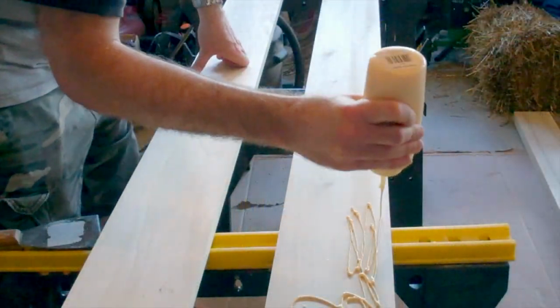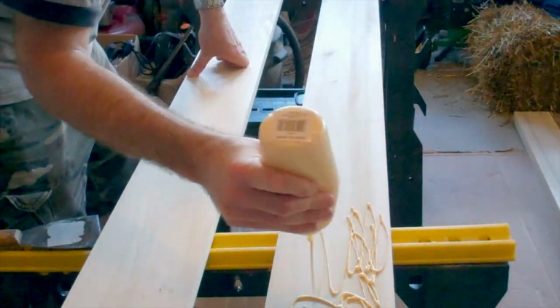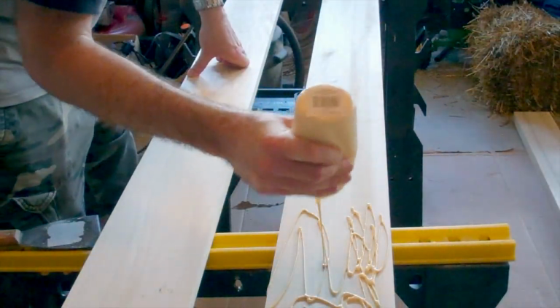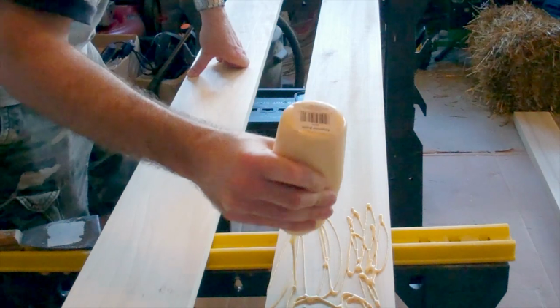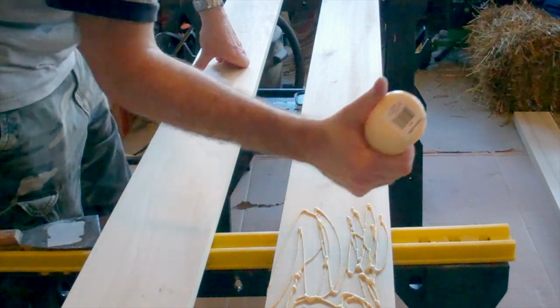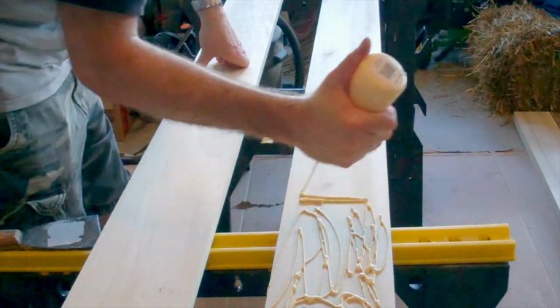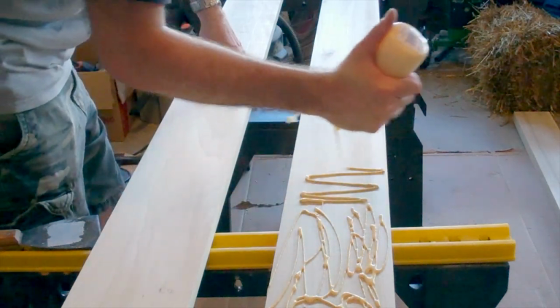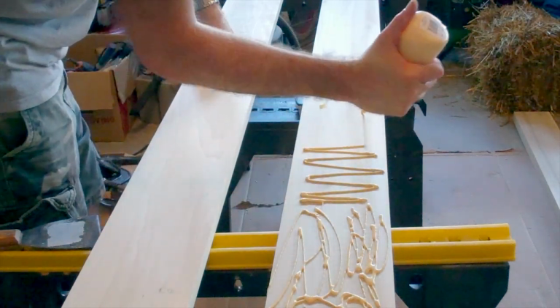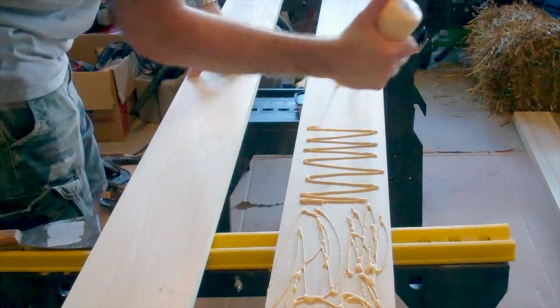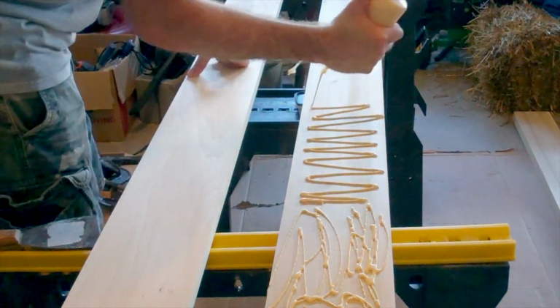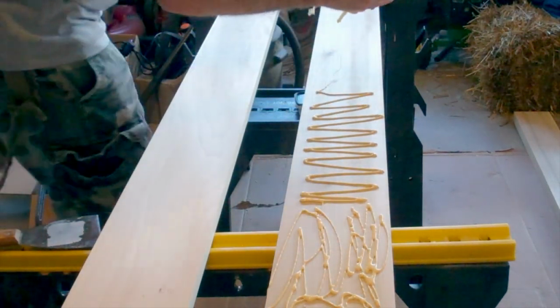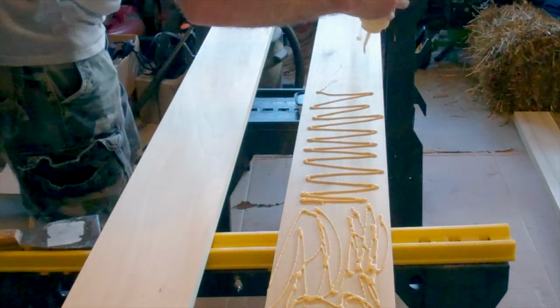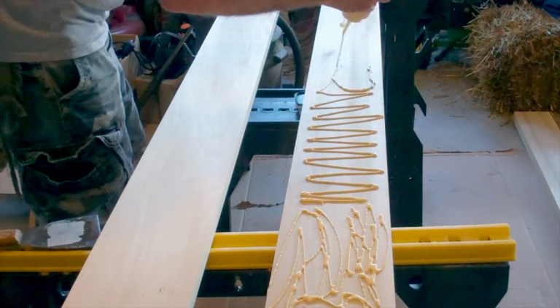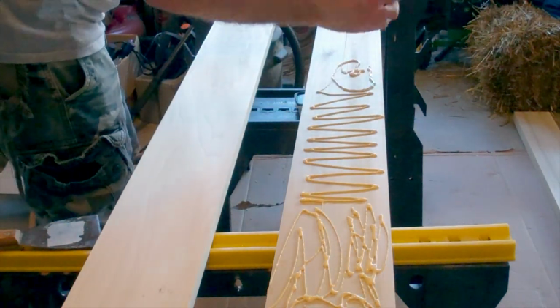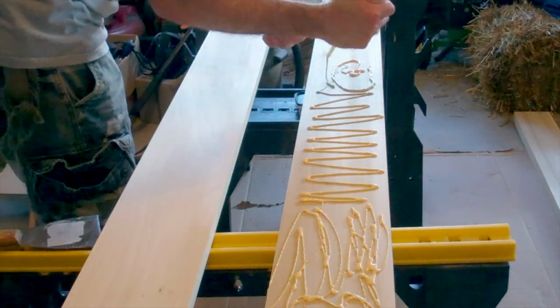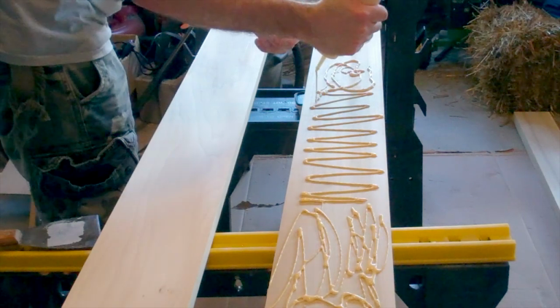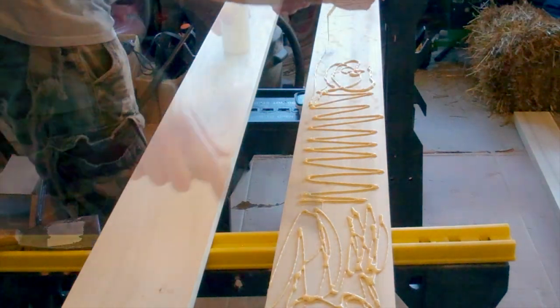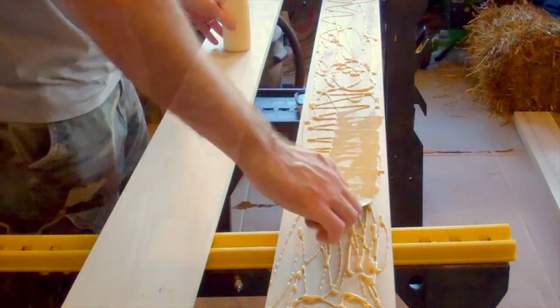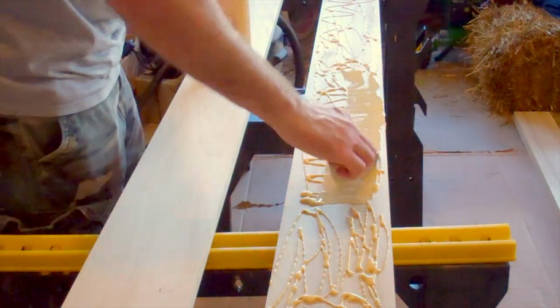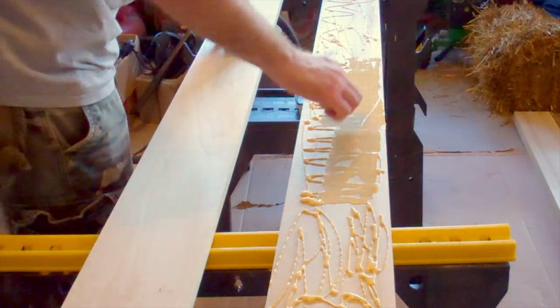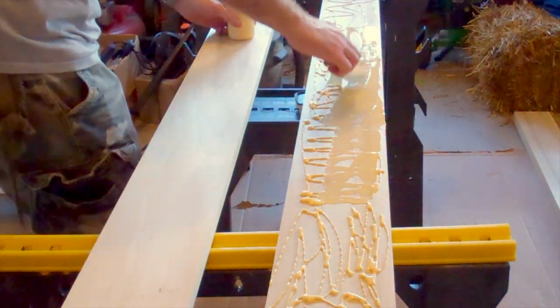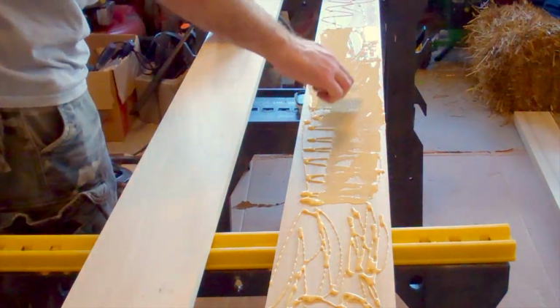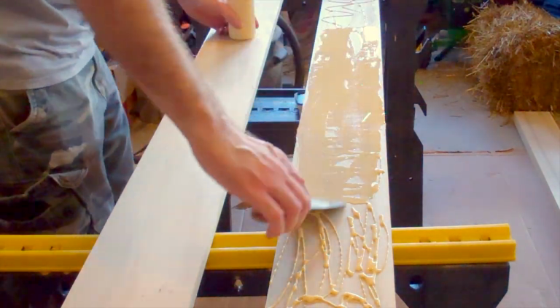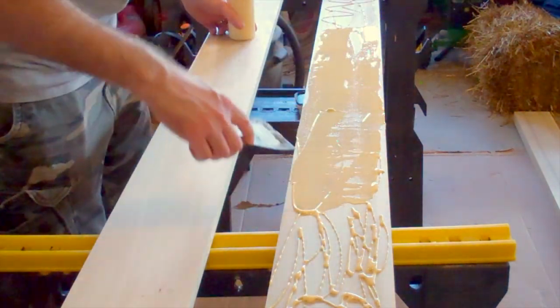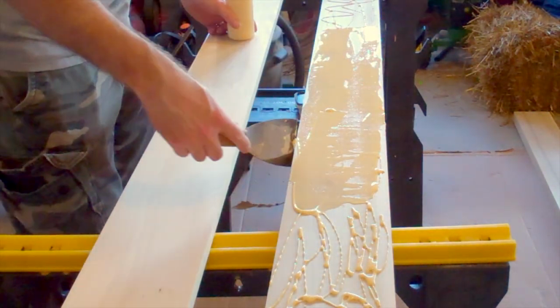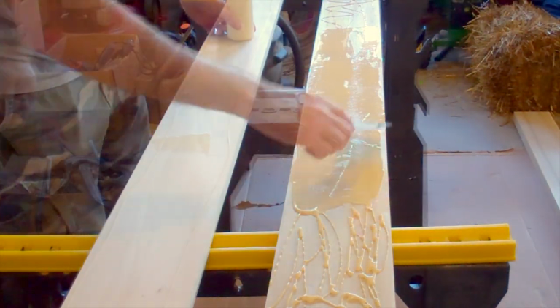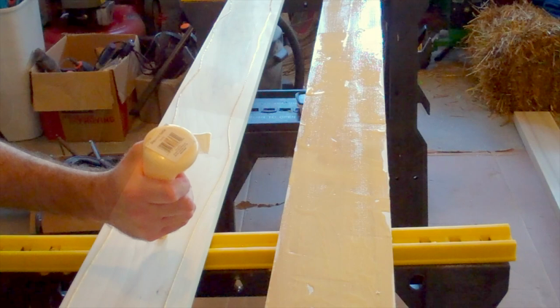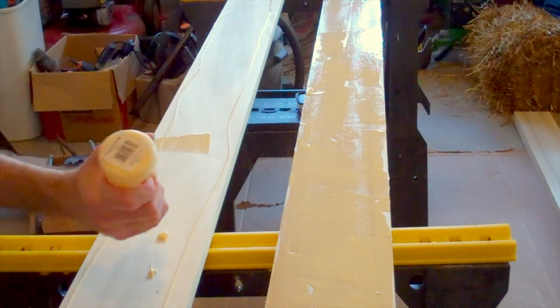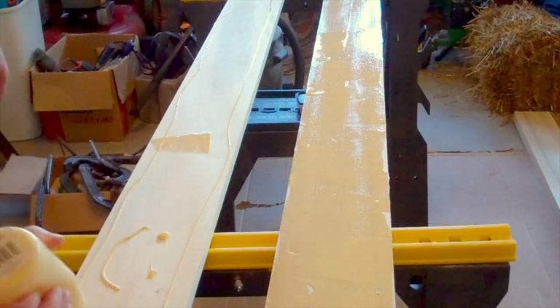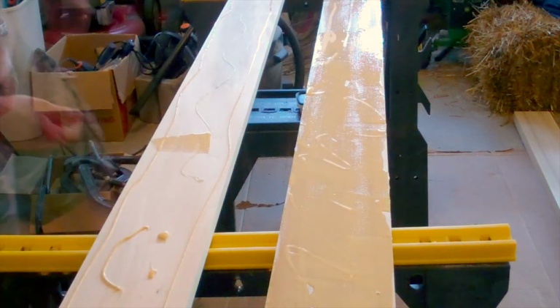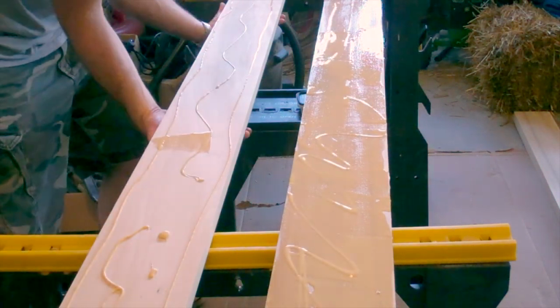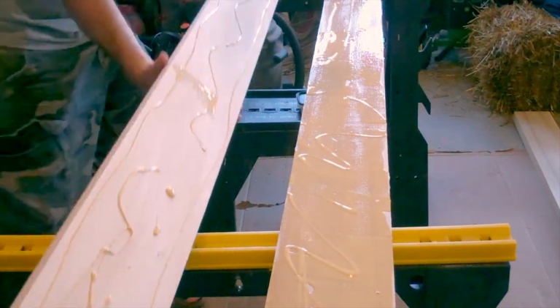Using Titebond II, I started out by face gluing two 8-foot long 1x6s to make an 8-foot long 2x6 to use for one of the side rails. I used a lot of glue and as many clamps as I could find in order to try and prevent any gaps in the glue-up.